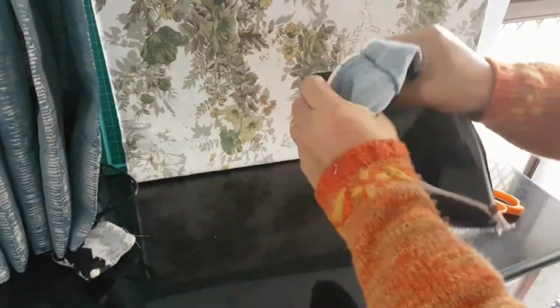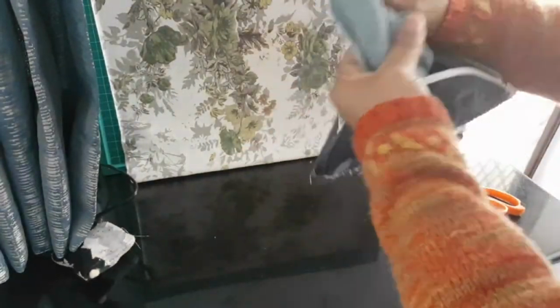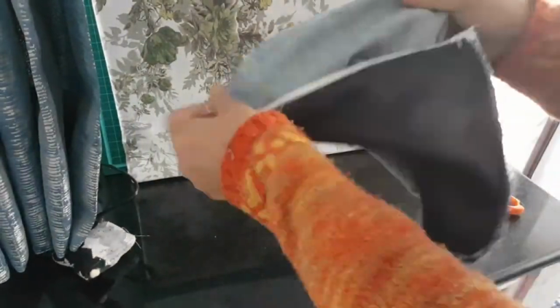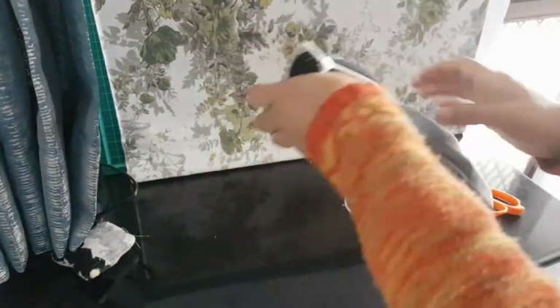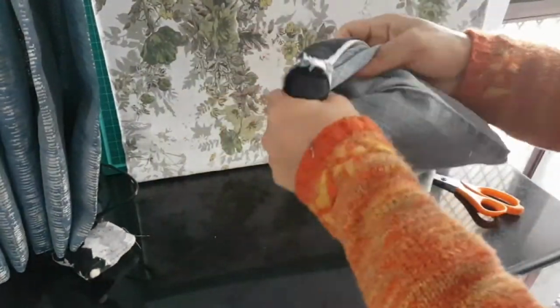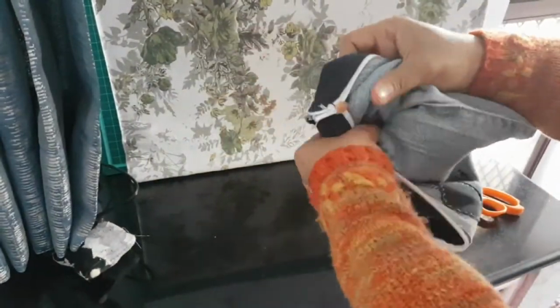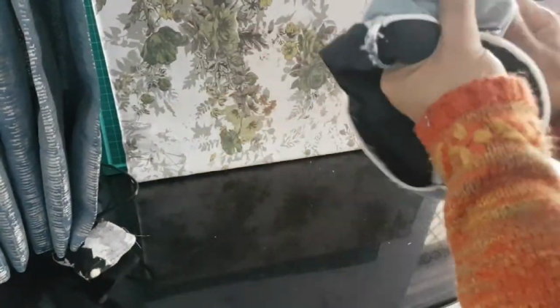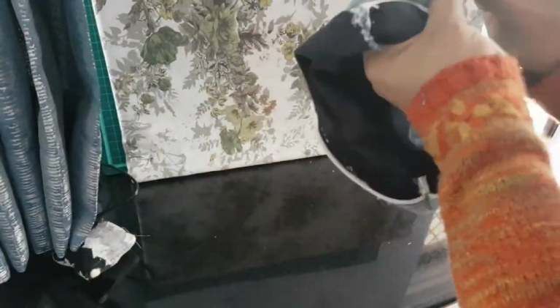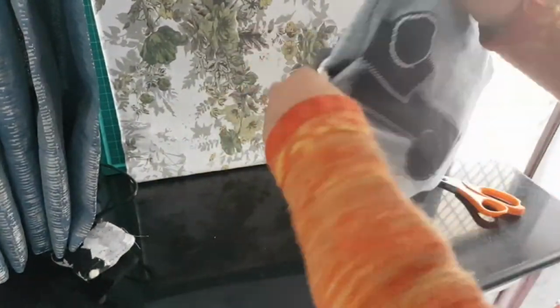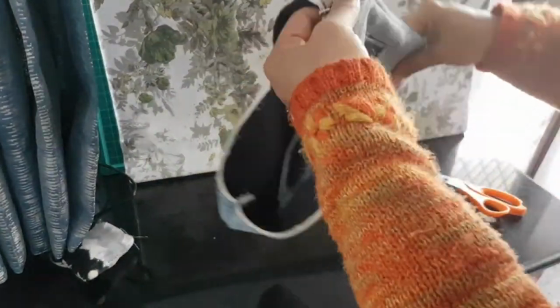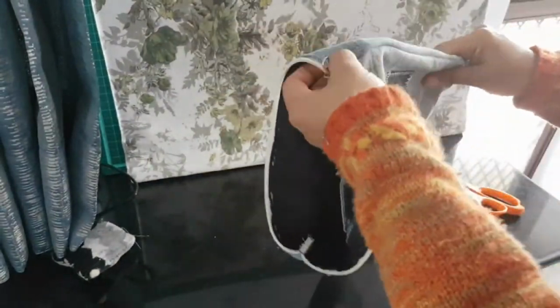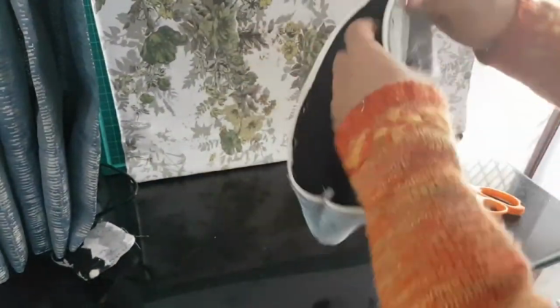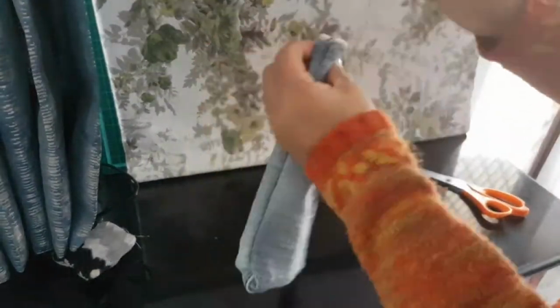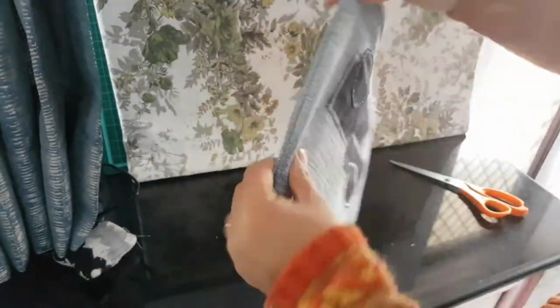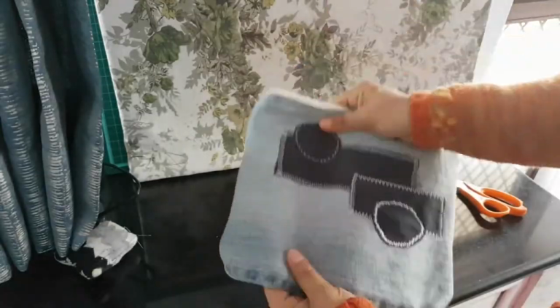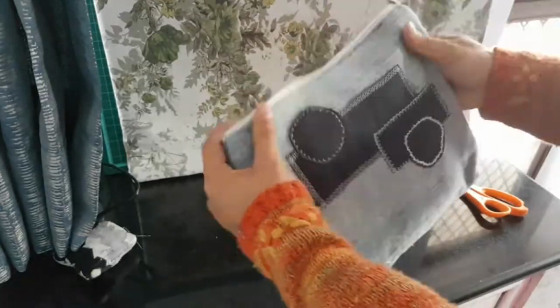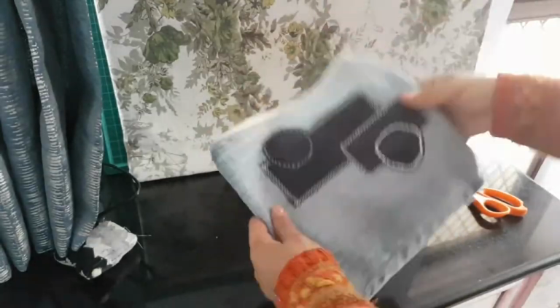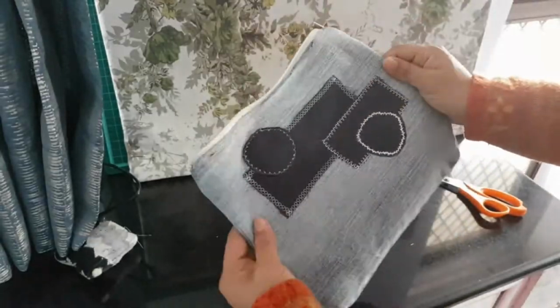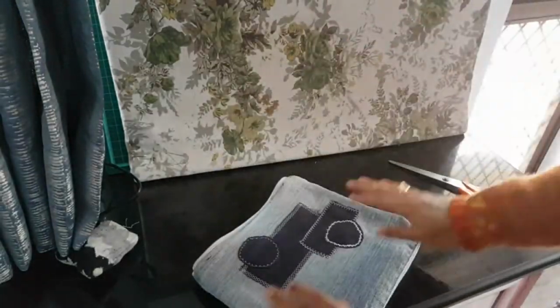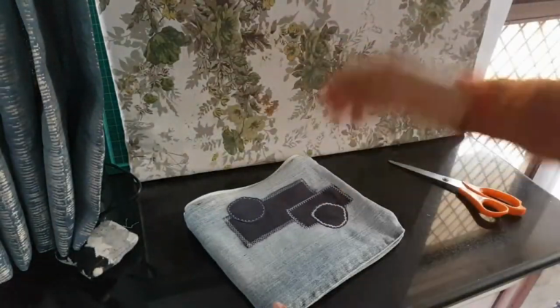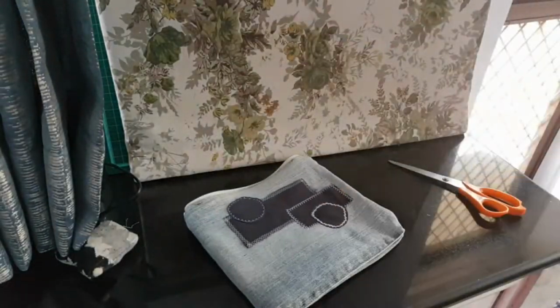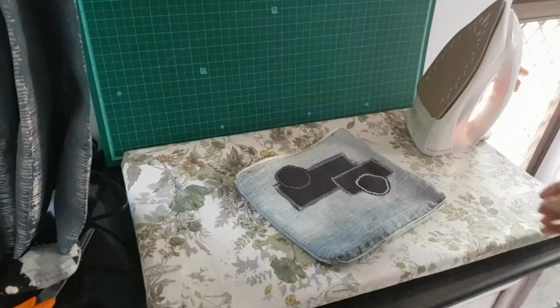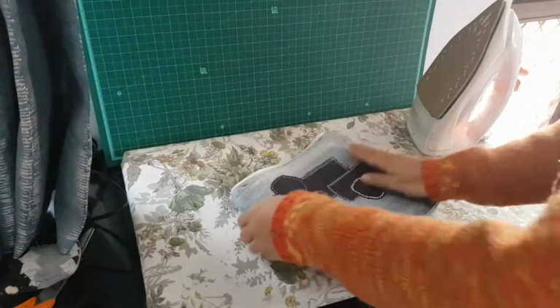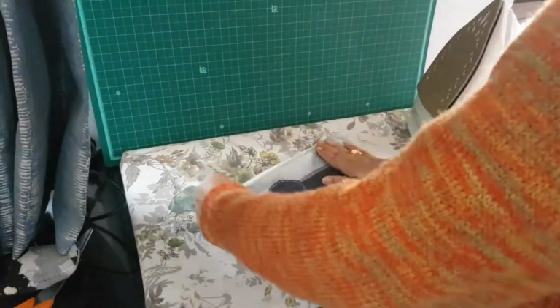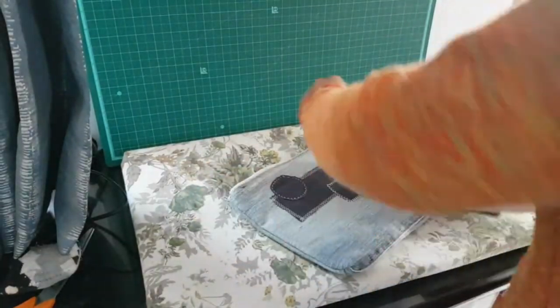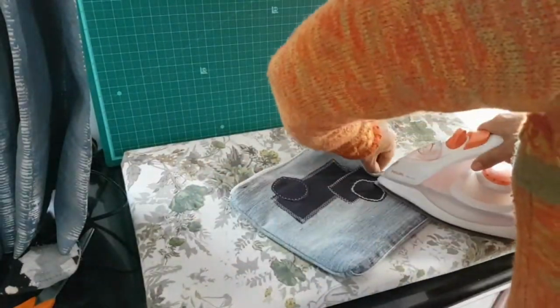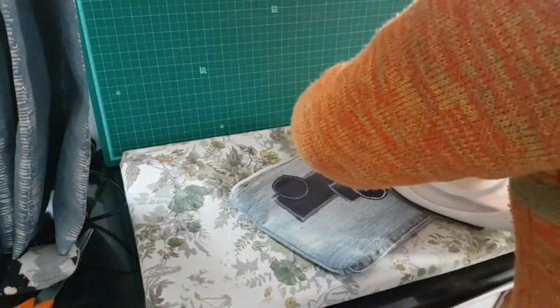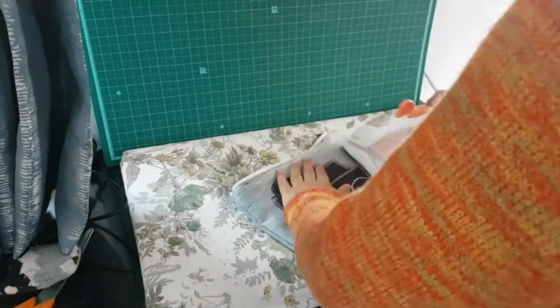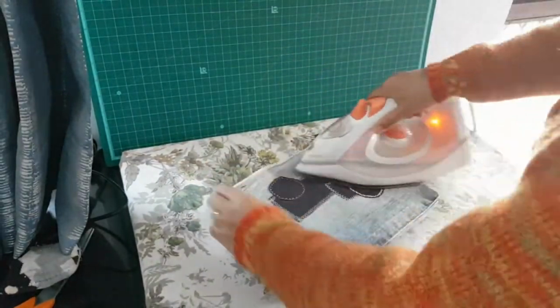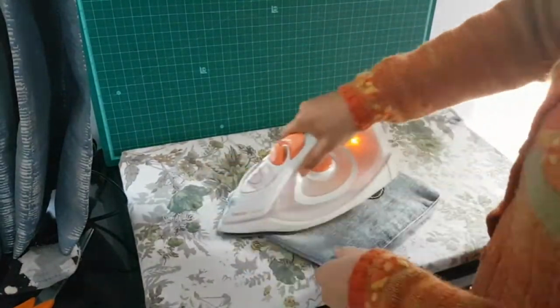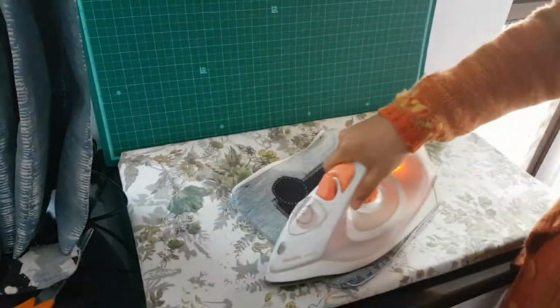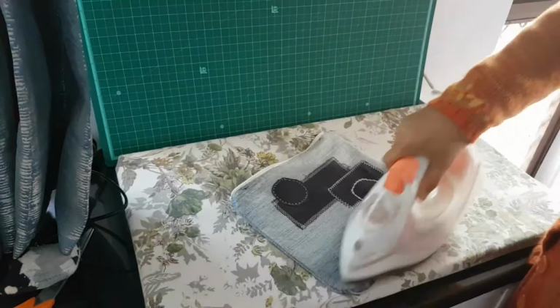Now through the zipper opening I flip over to the right side of my bag one last time, and press before attaching the handles to it.